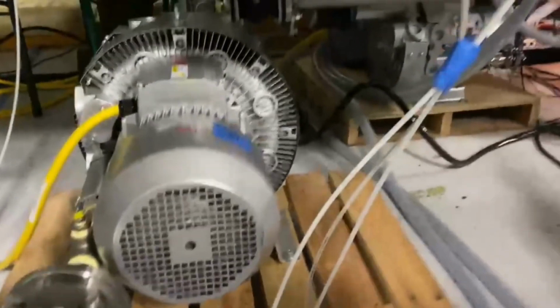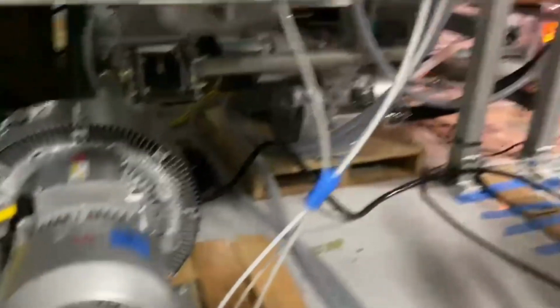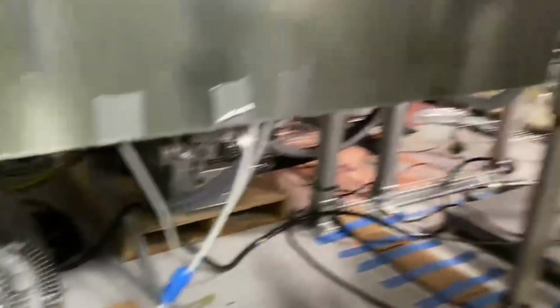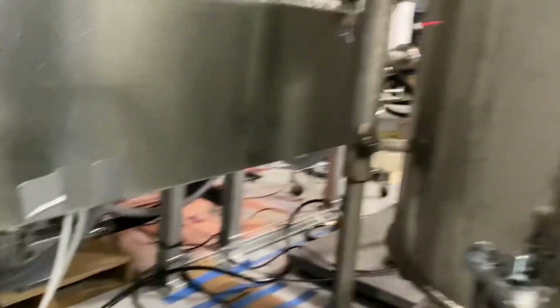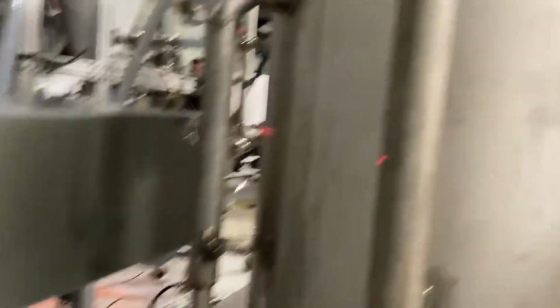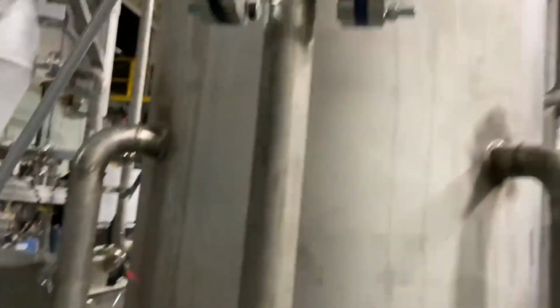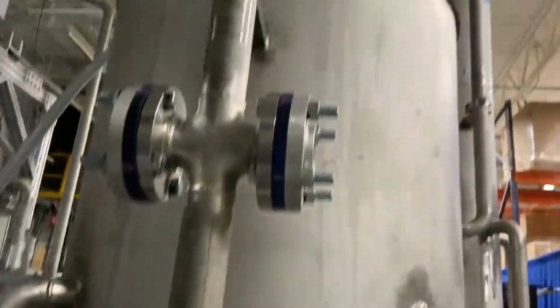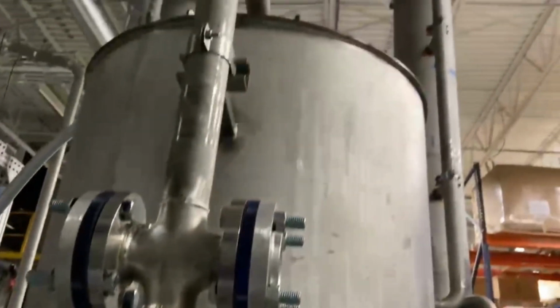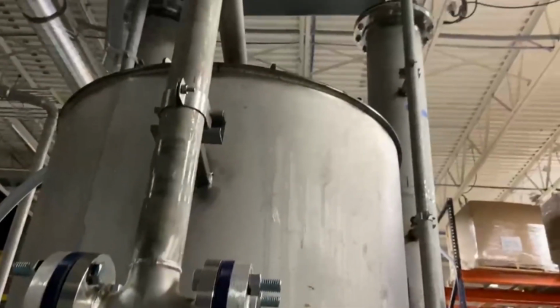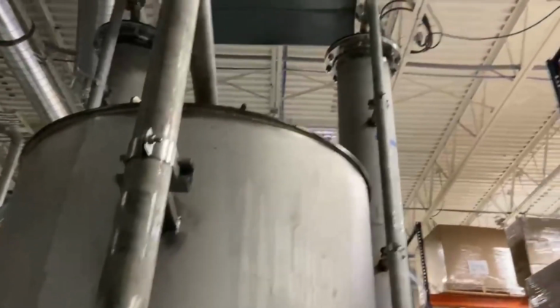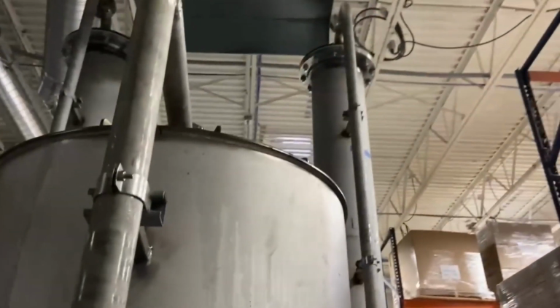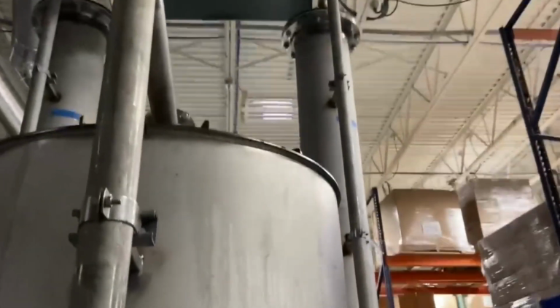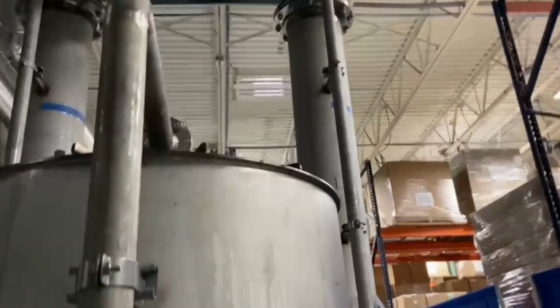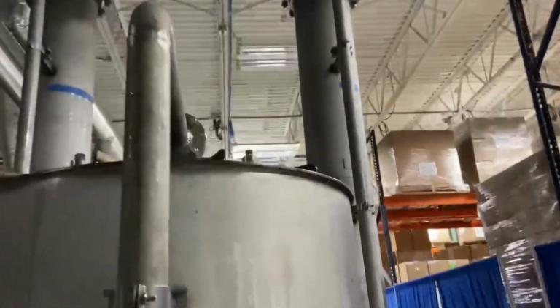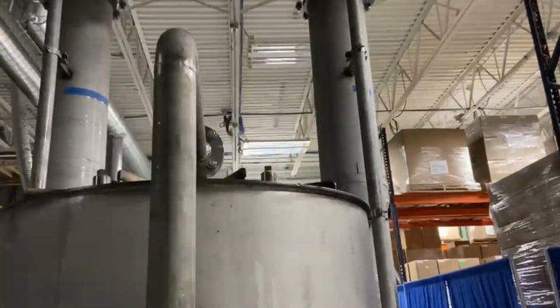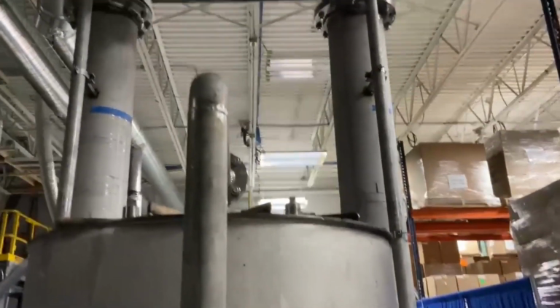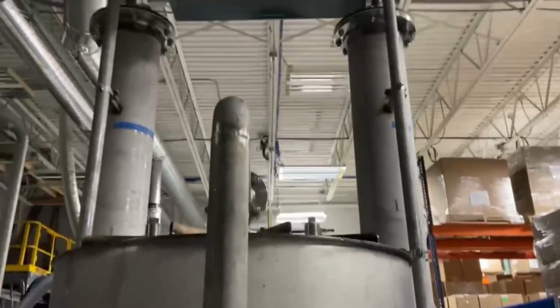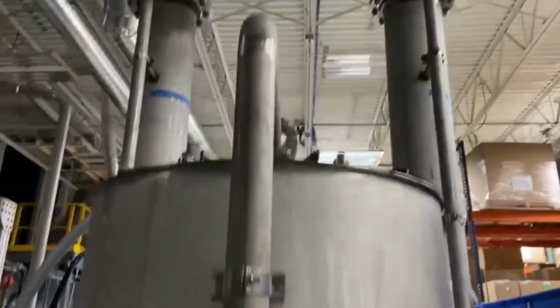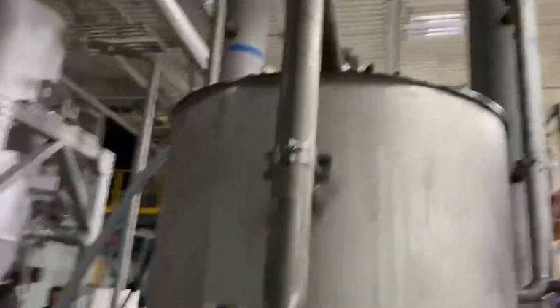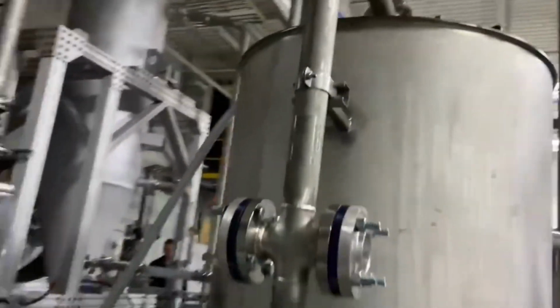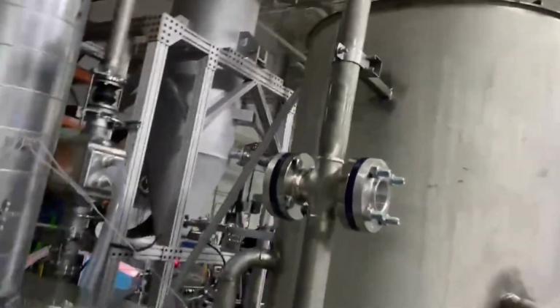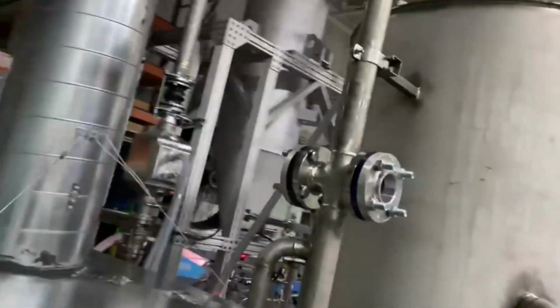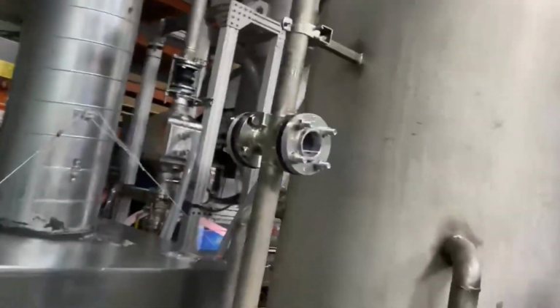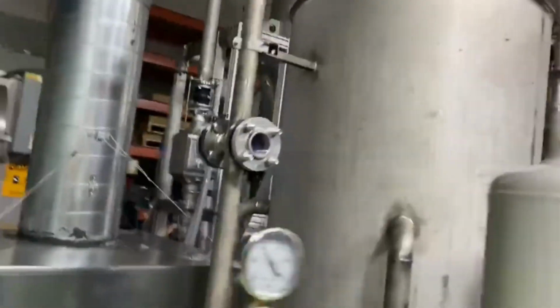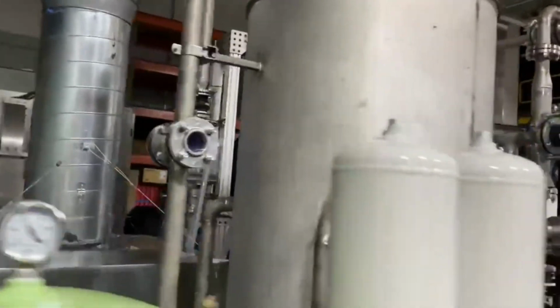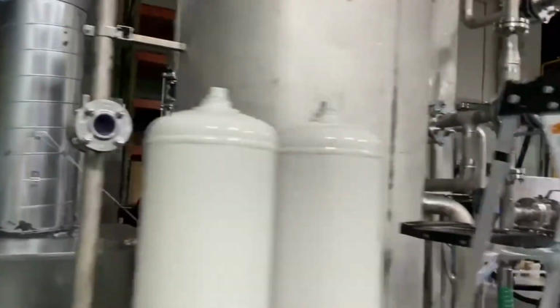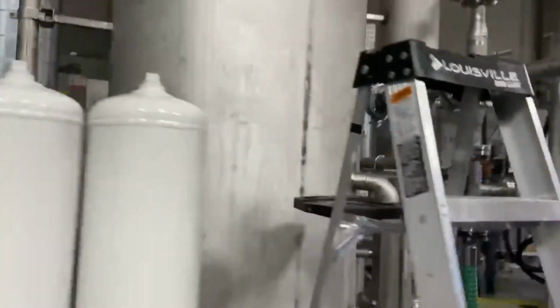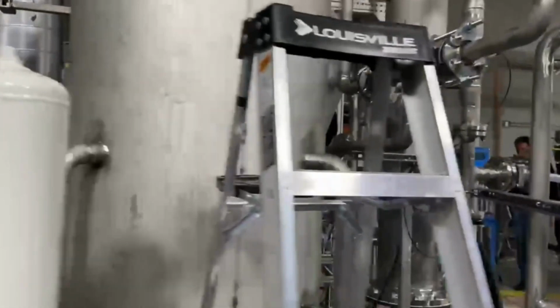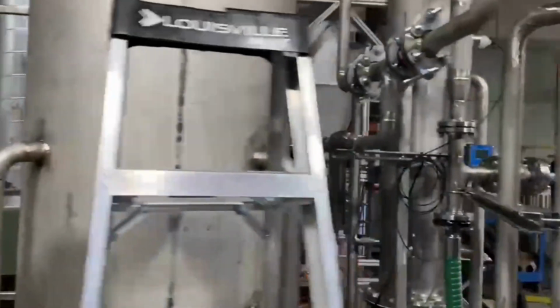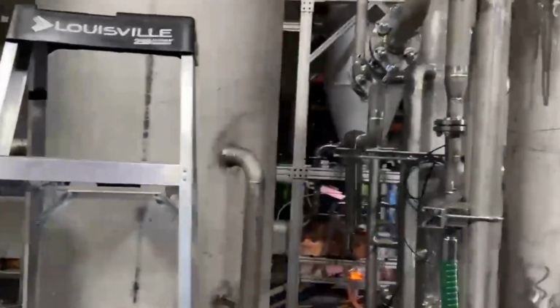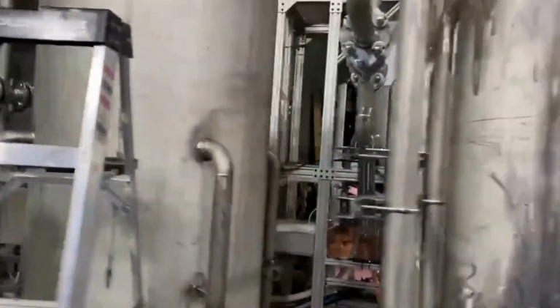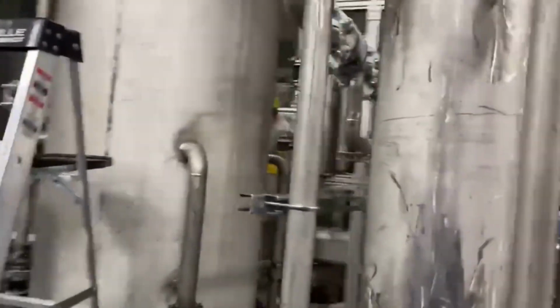Even more impressive, we recovered about 60% of the plasma energy as usable process heat, thanks to our integrated heat exchanger. This heat was transferred to the digestate tank, while our pure nitric acid stripped the ammonia to make fertilizer.